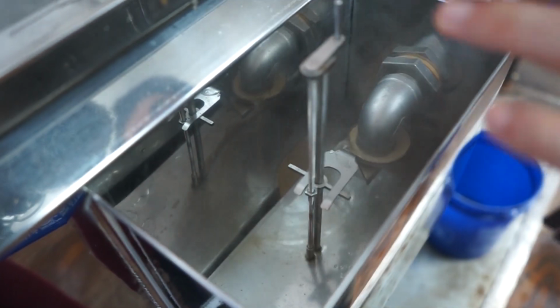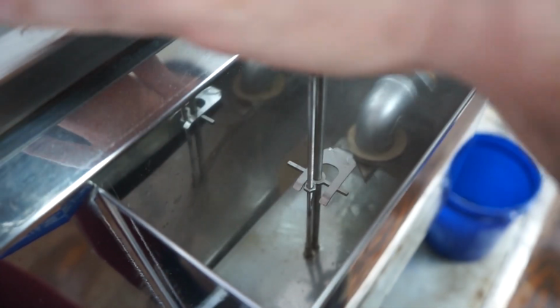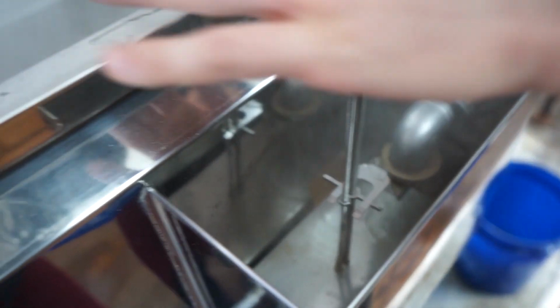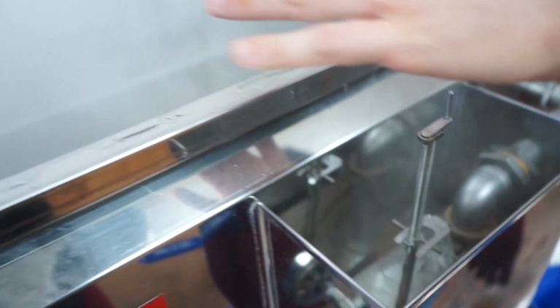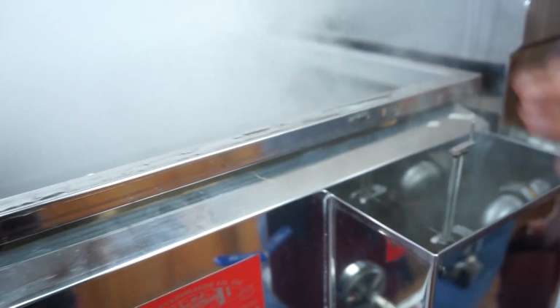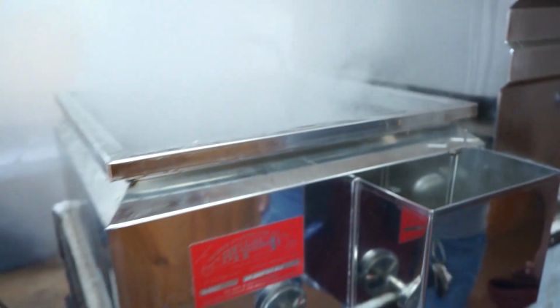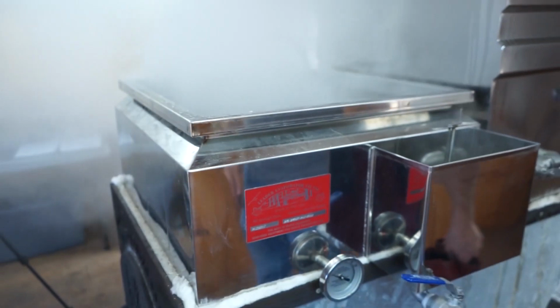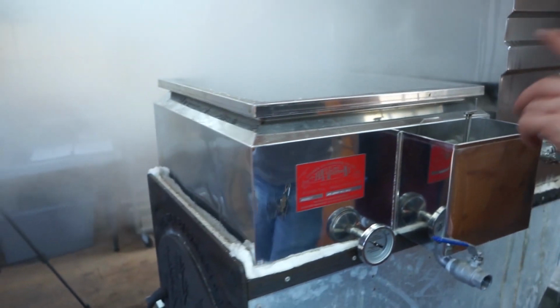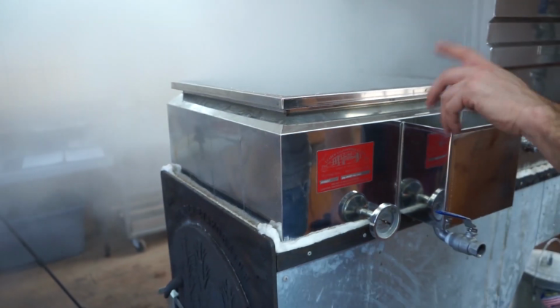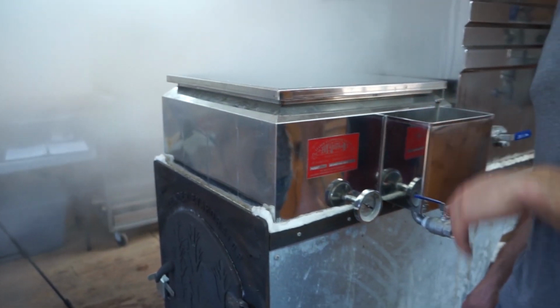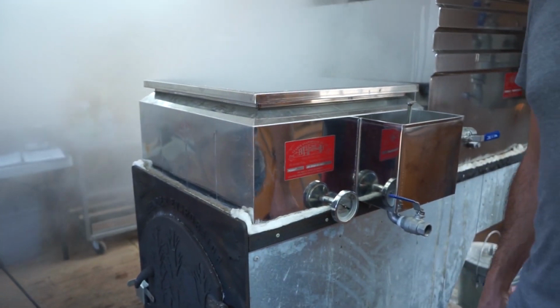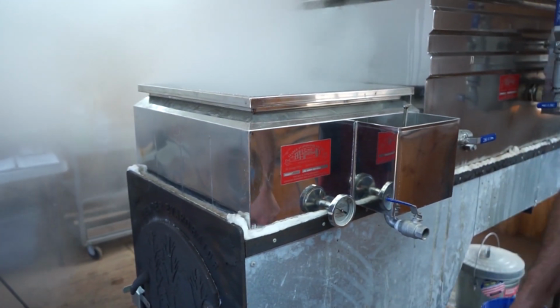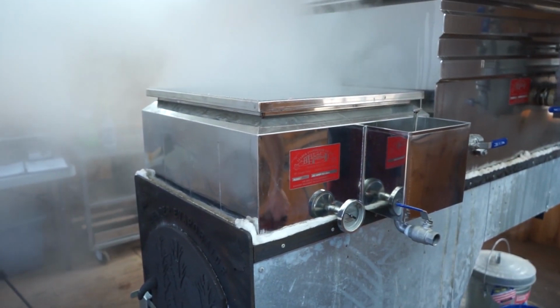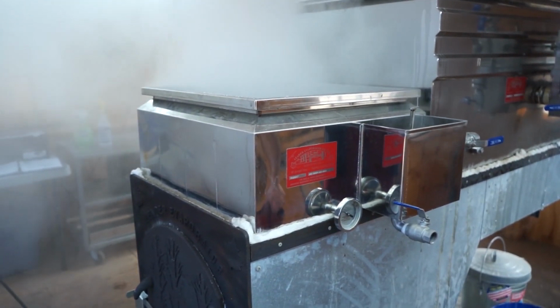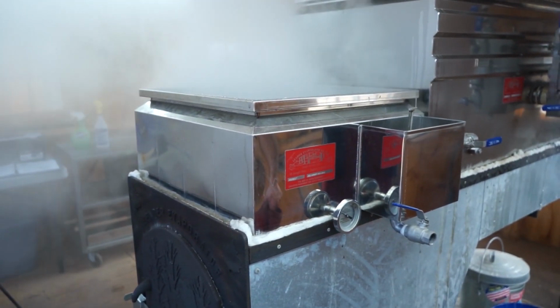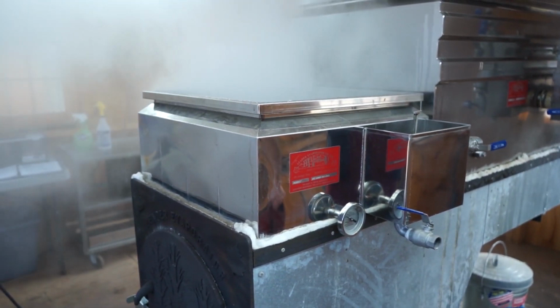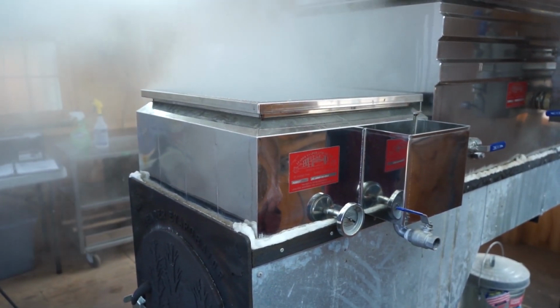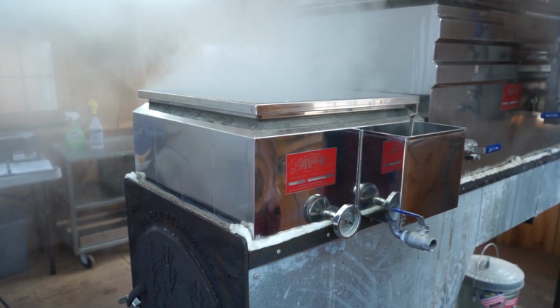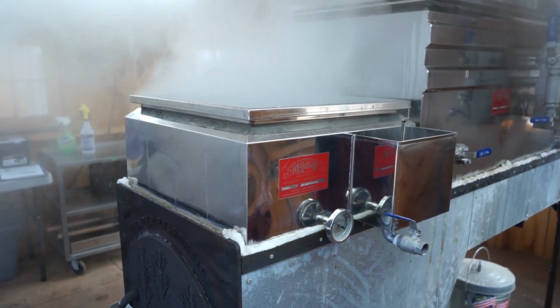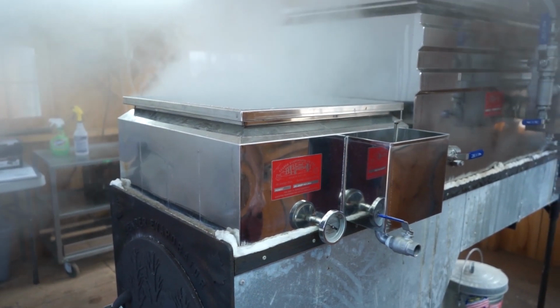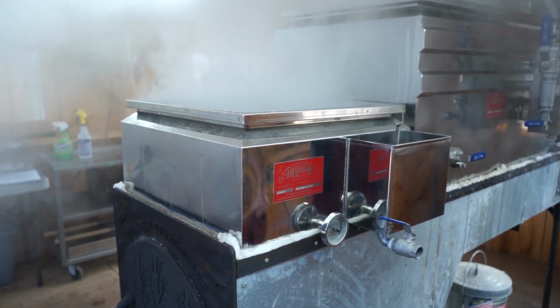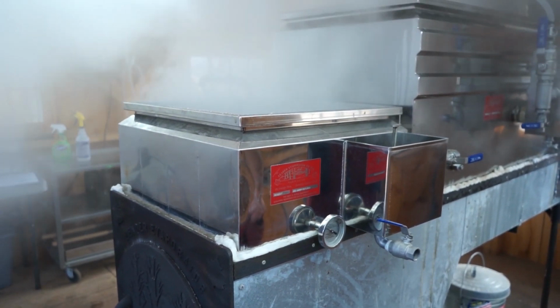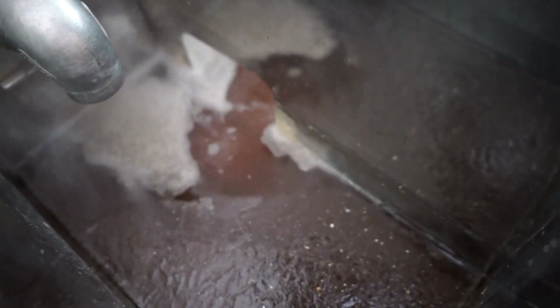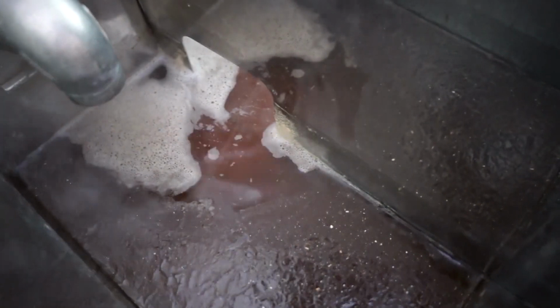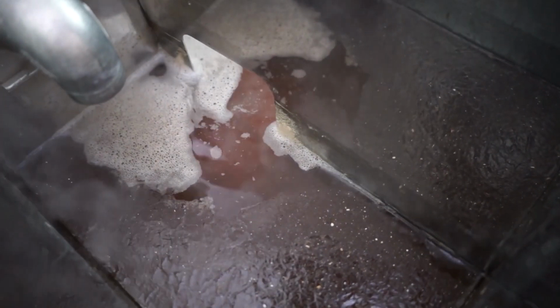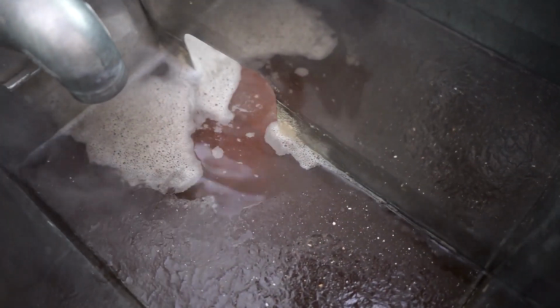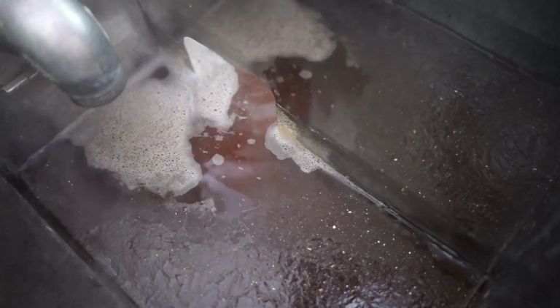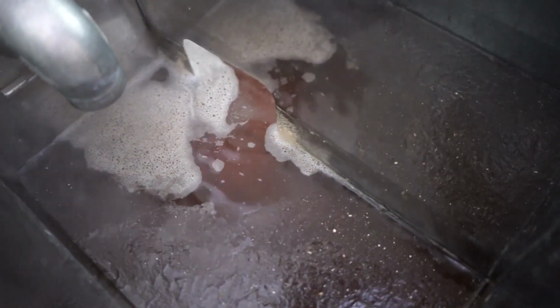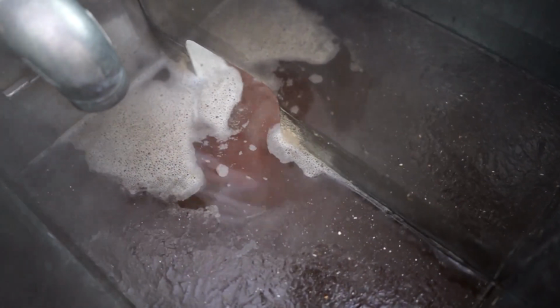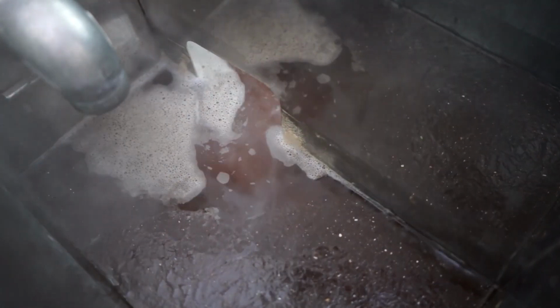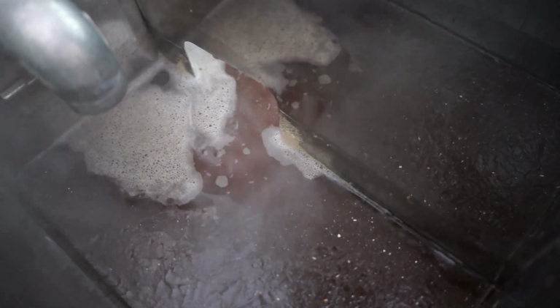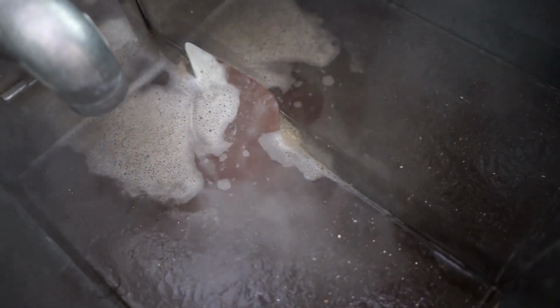The sap enters this pan — this is called the syrup pan. What happens here is it boils even more and more, and it goes from around two percent all the way up to syrup consistency. It gets a really high concentration and becomes kind of viscous and sticky.